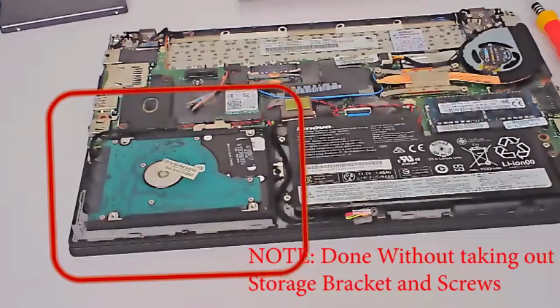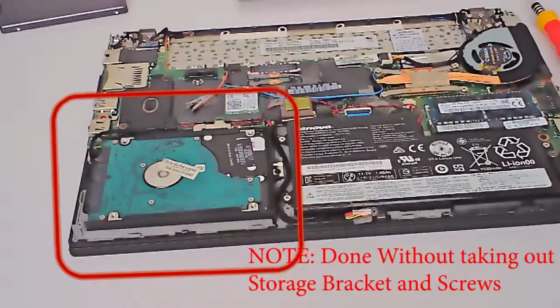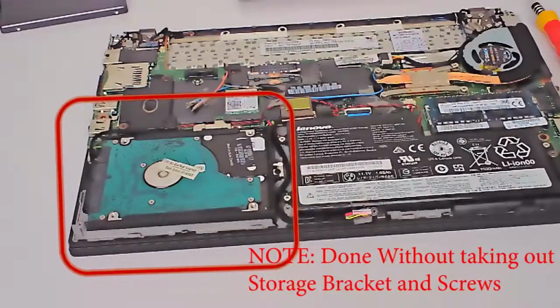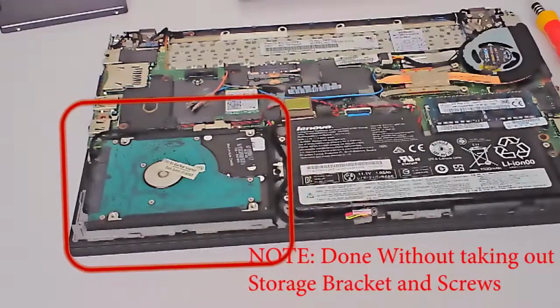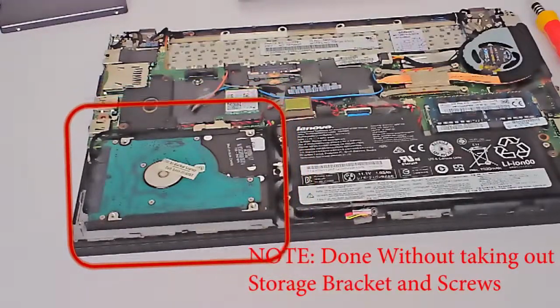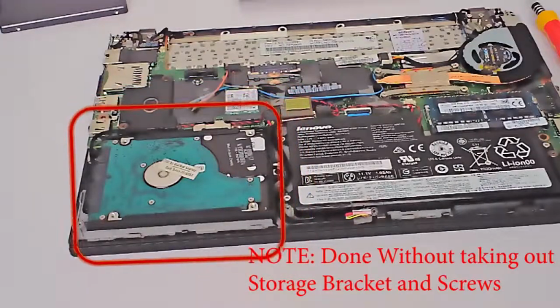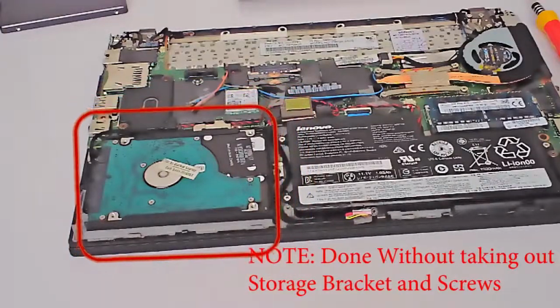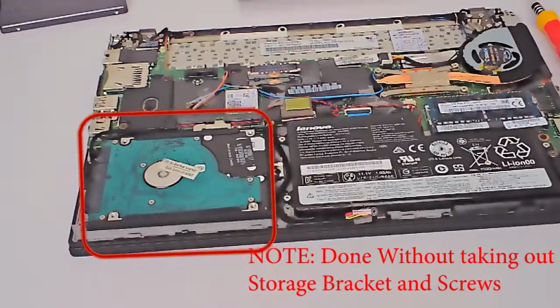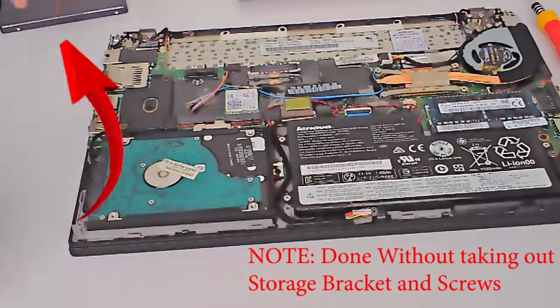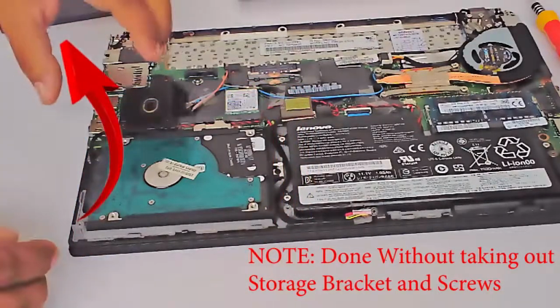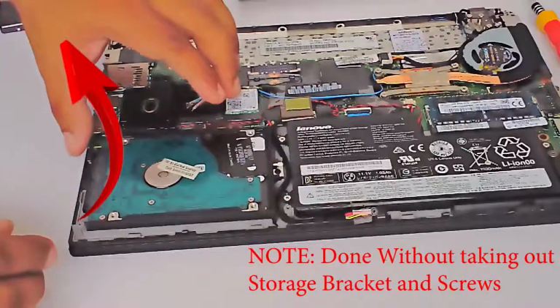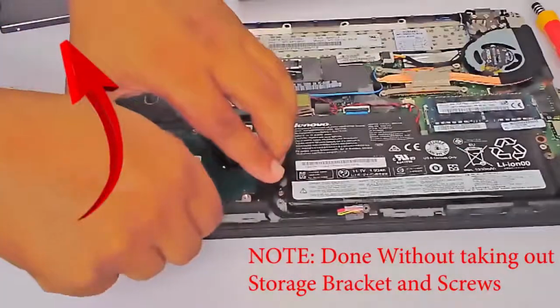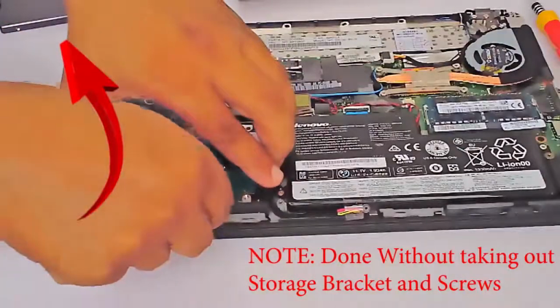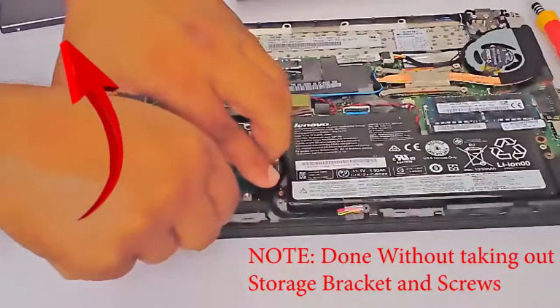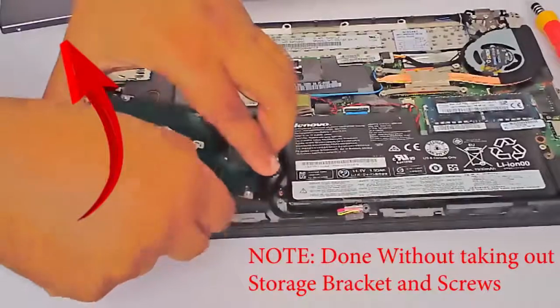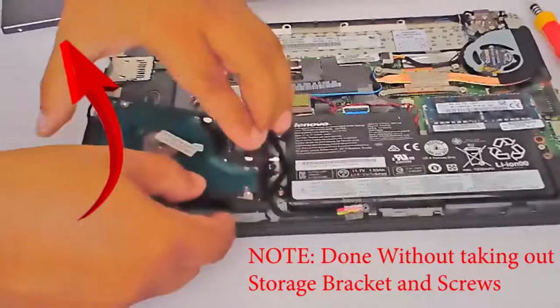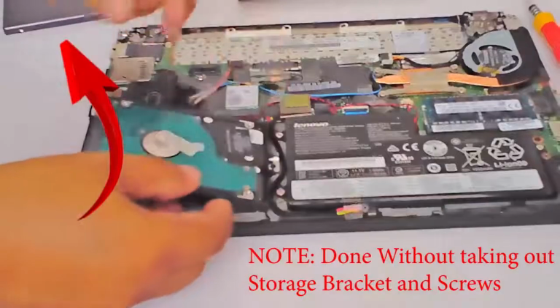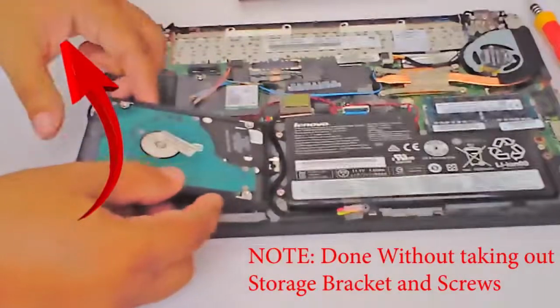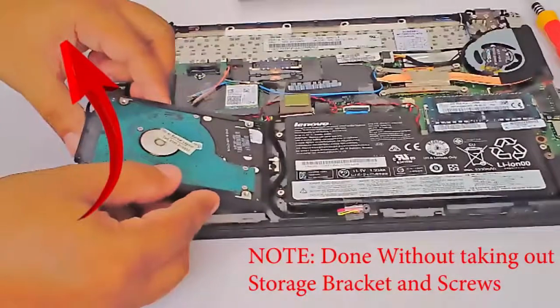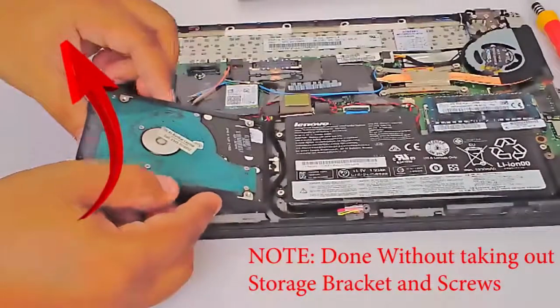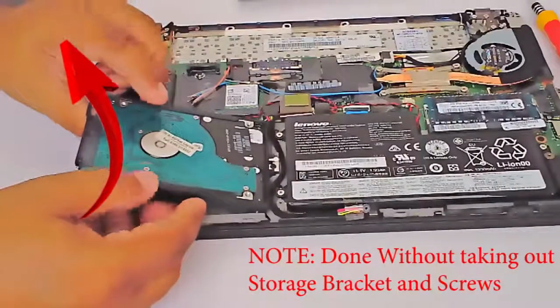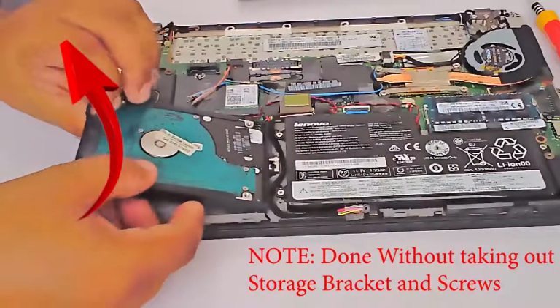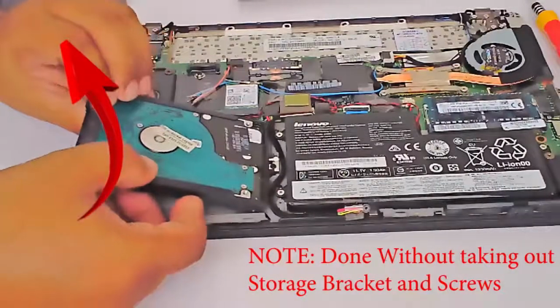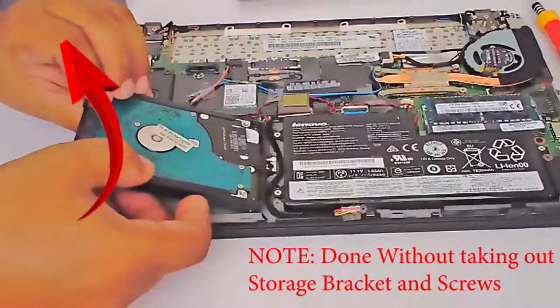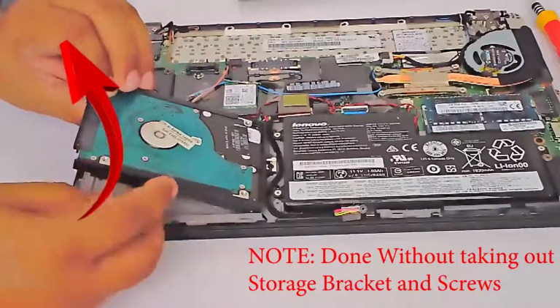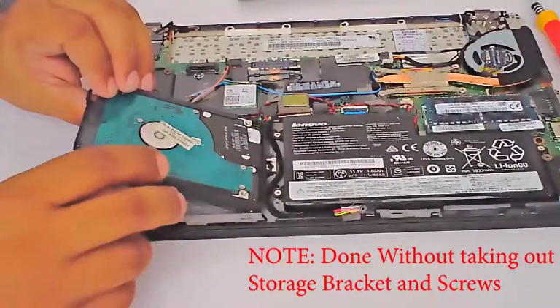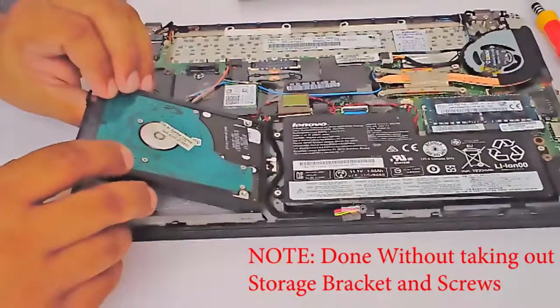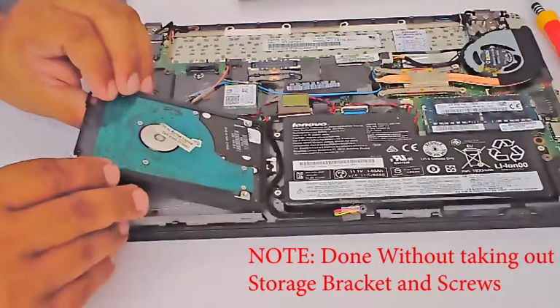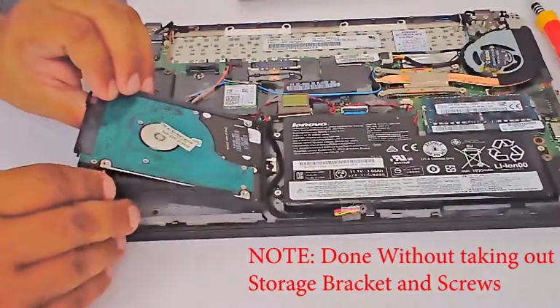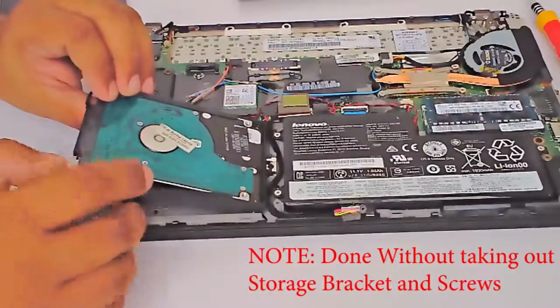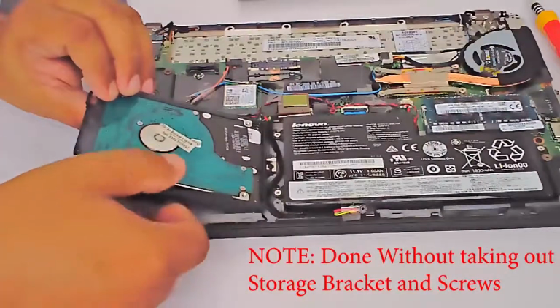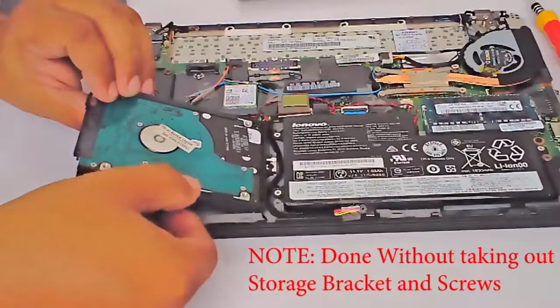After removing the bottom cover, locate the 2.5 inch storage slot. Then remove the hard drive from the storage bracket and remove the cable.